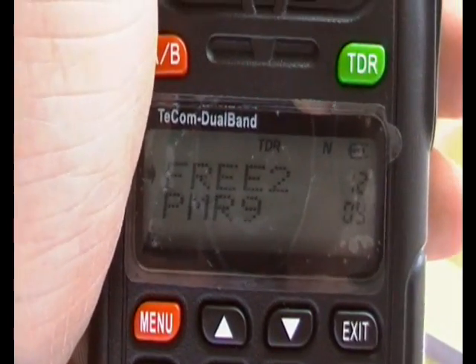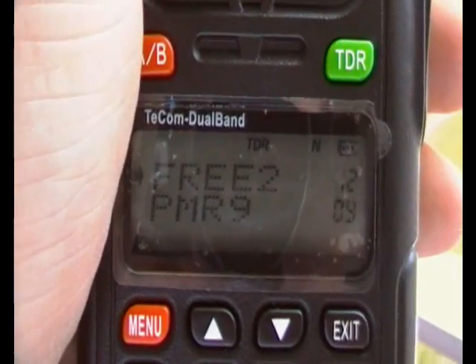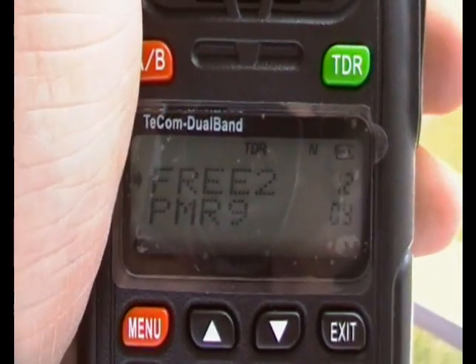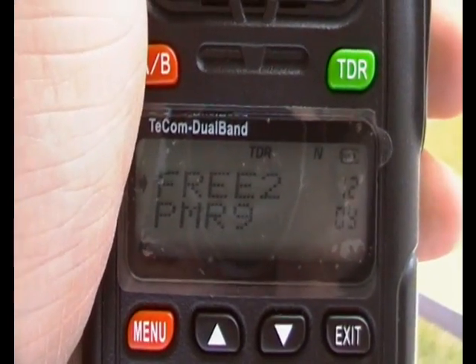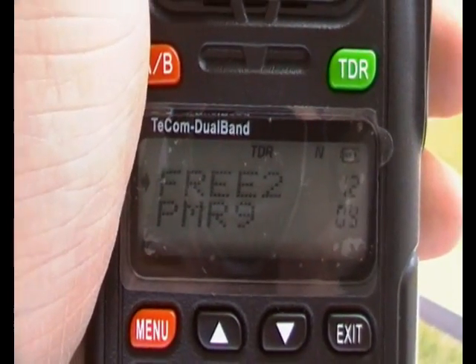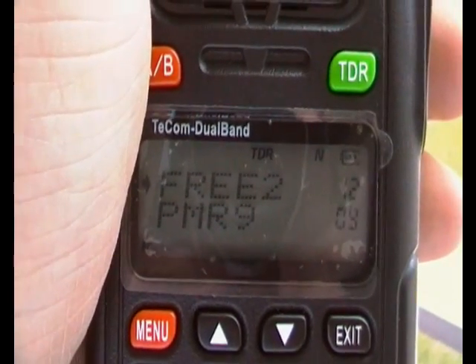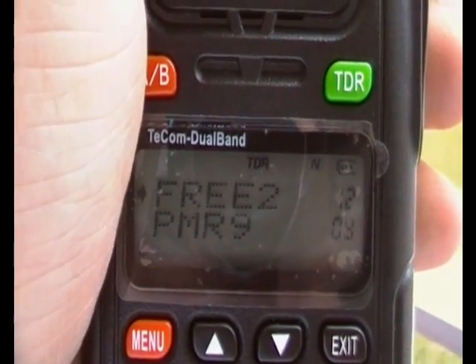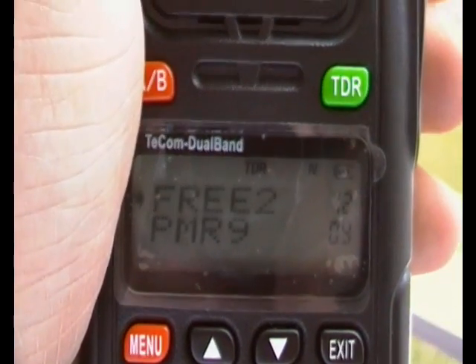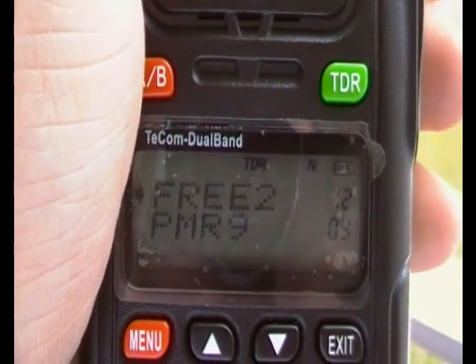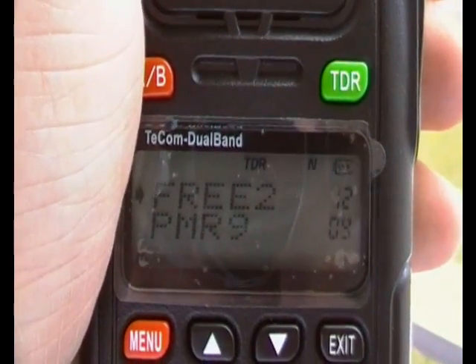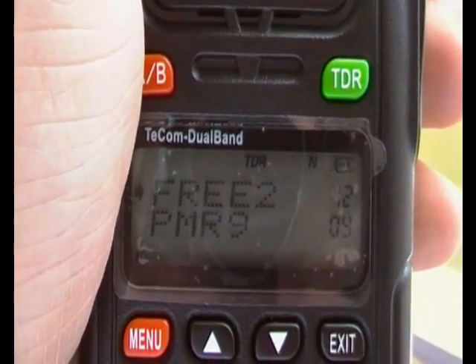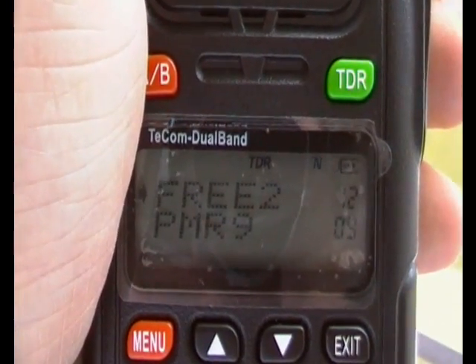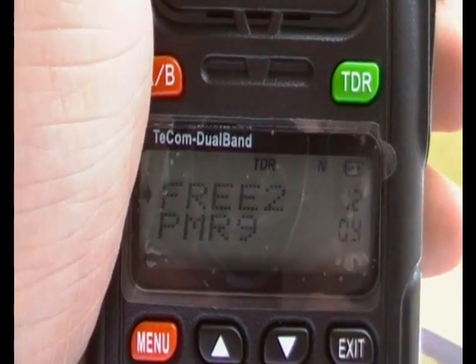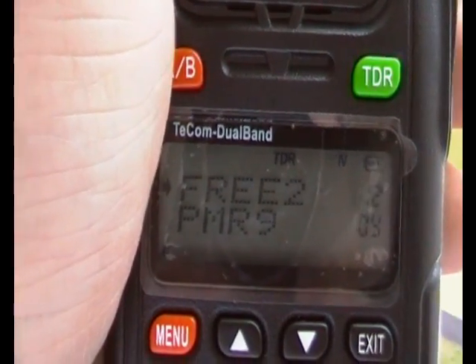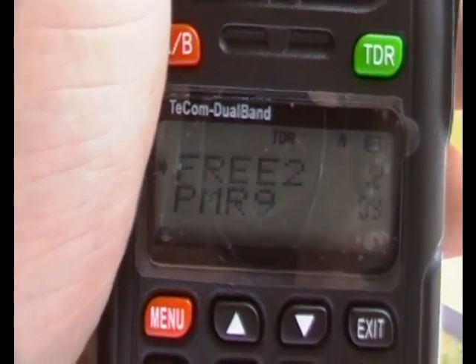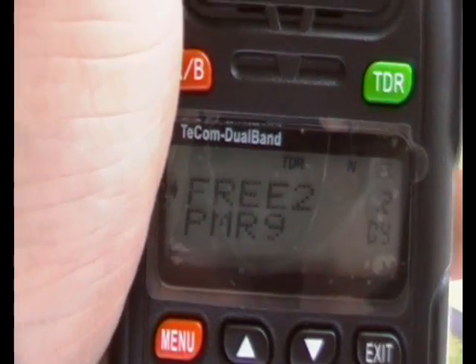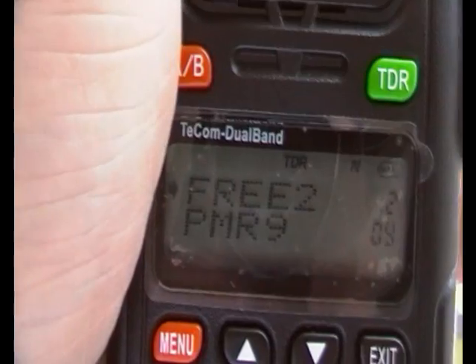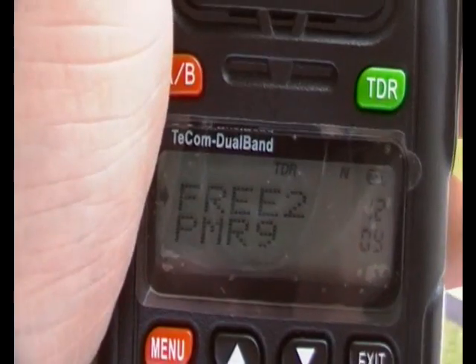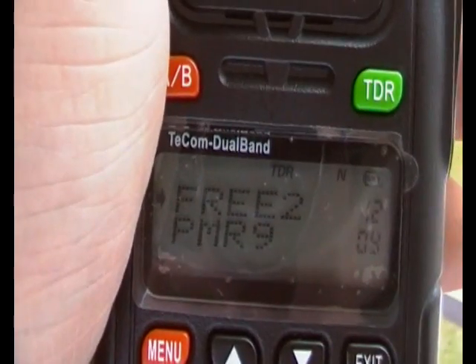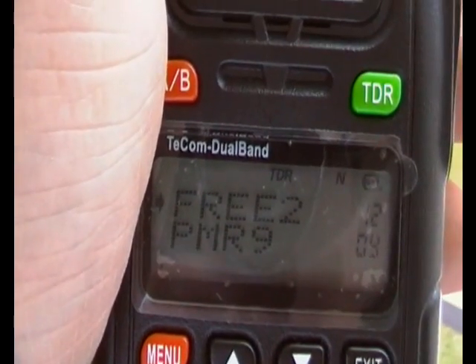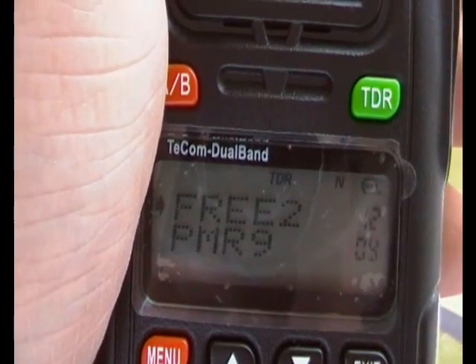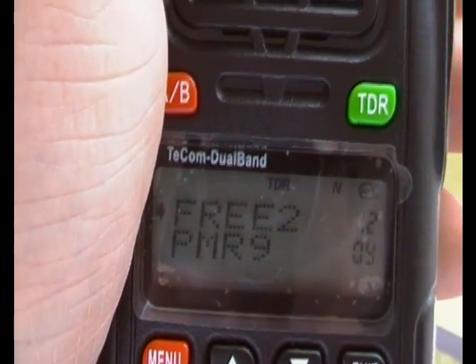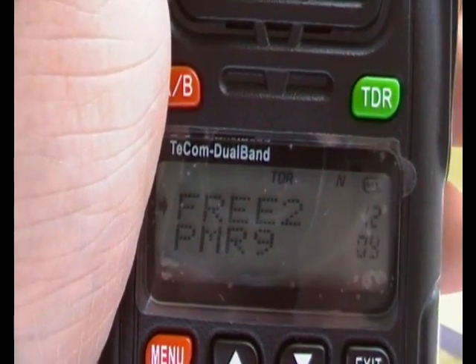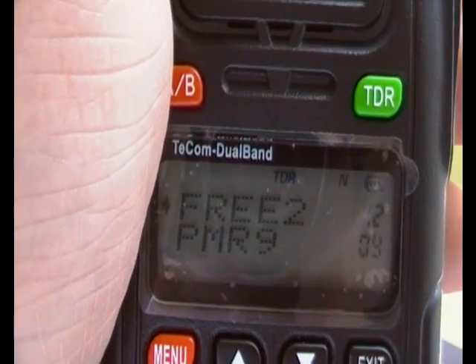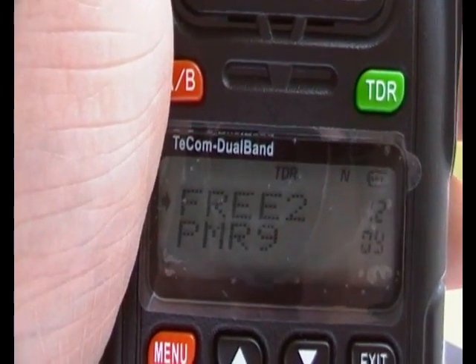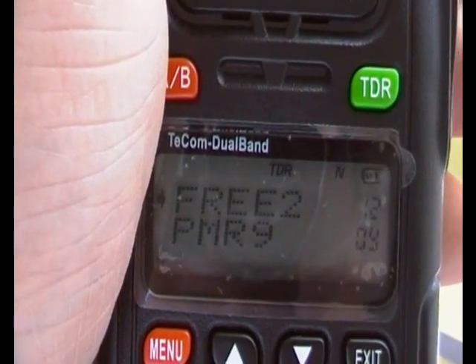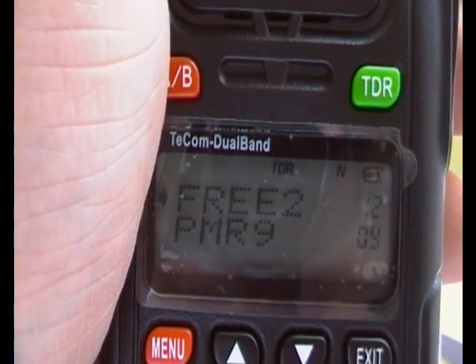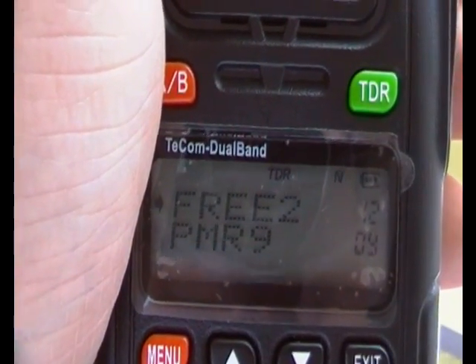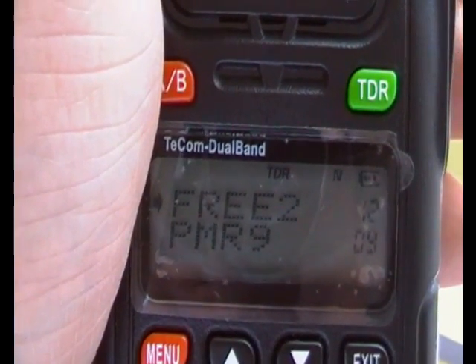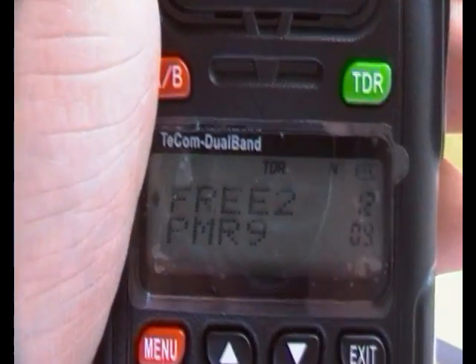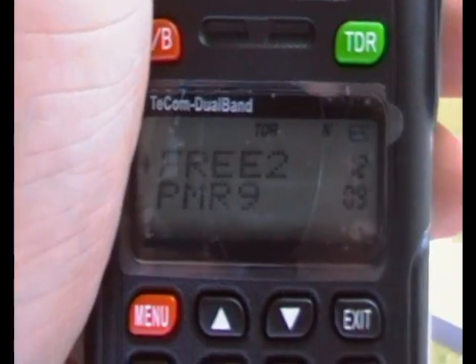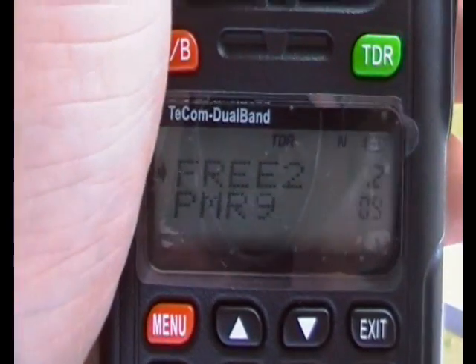But always it will default to PMR and Freenet — not 136–174 MHz and 400–470 MHz. It won't do that.